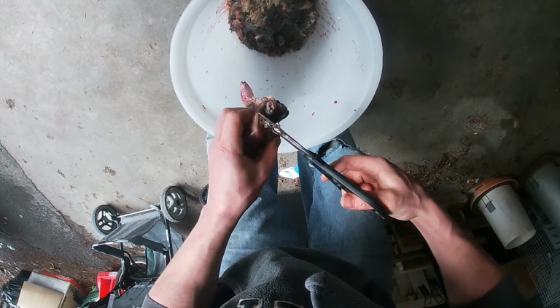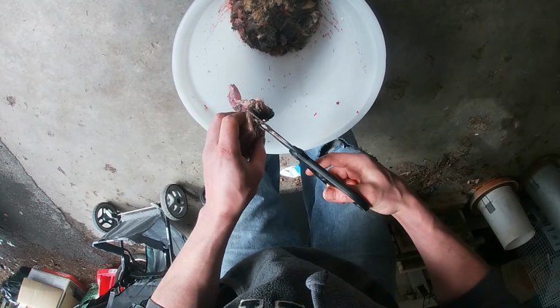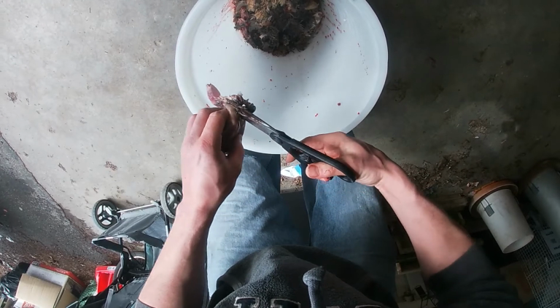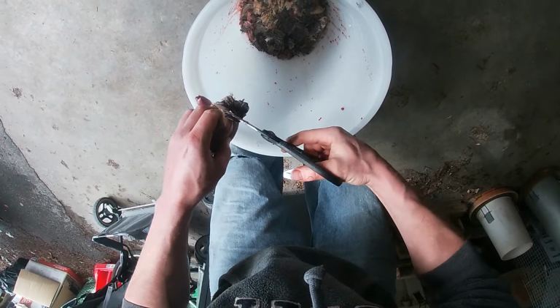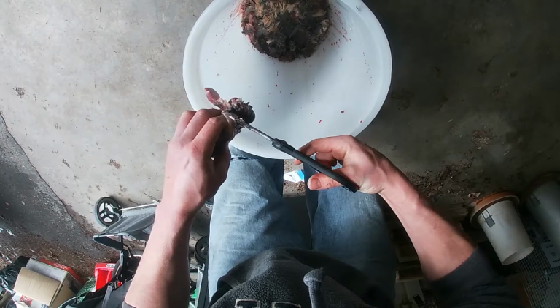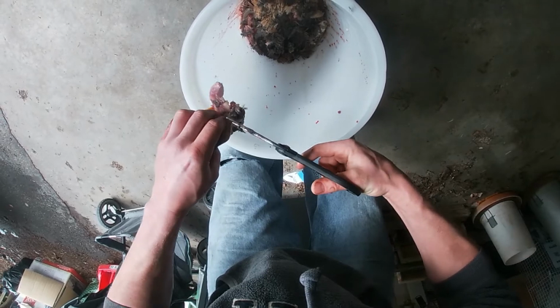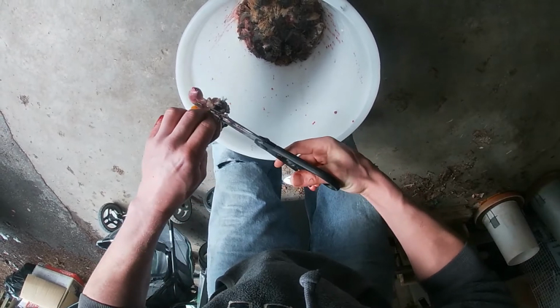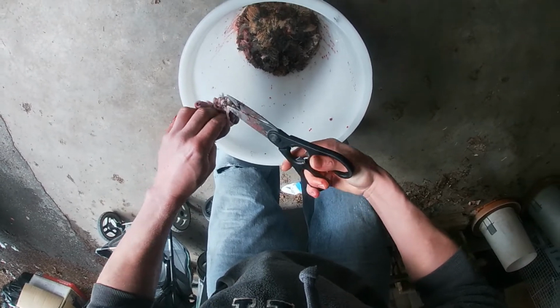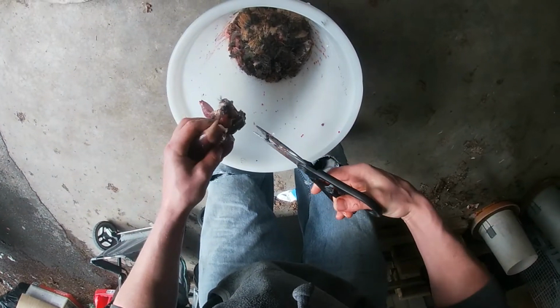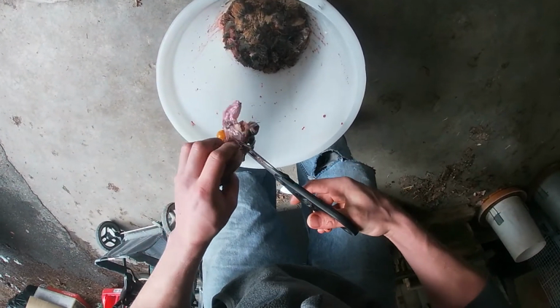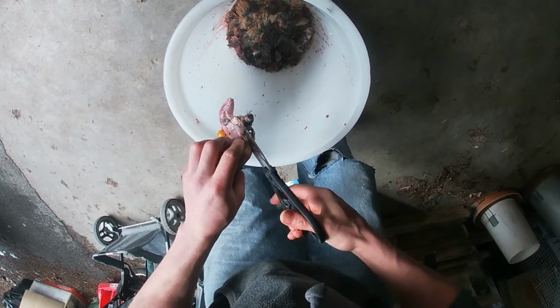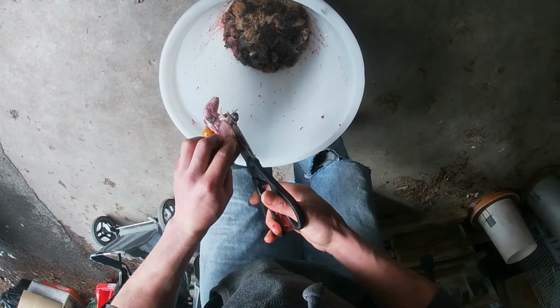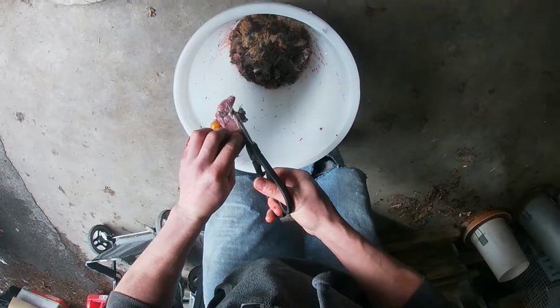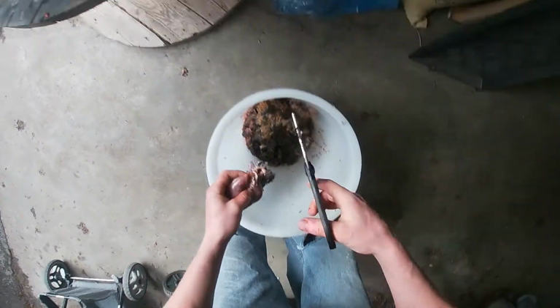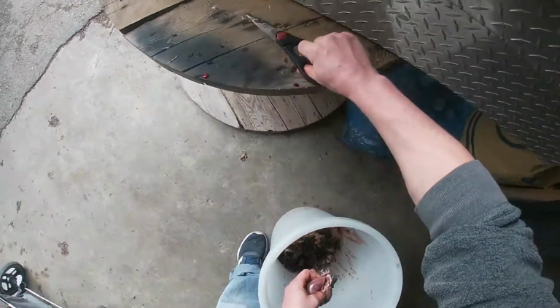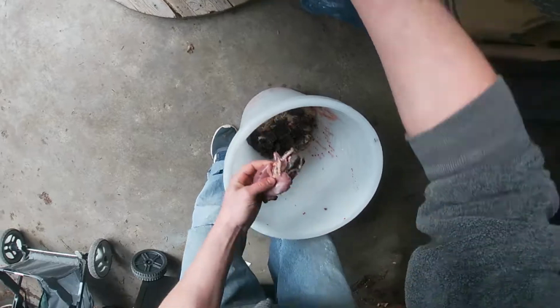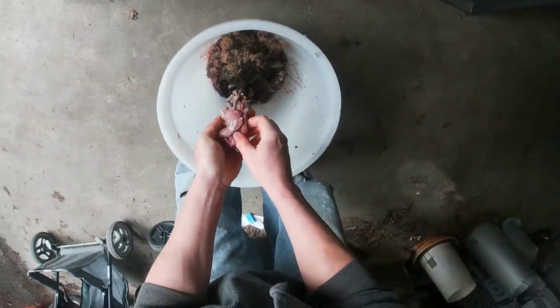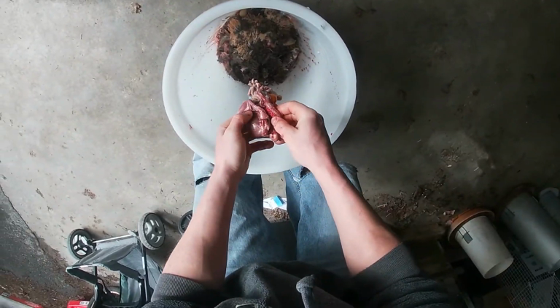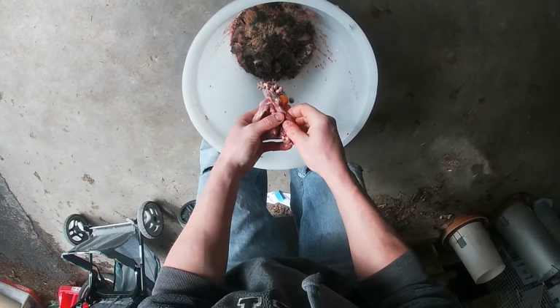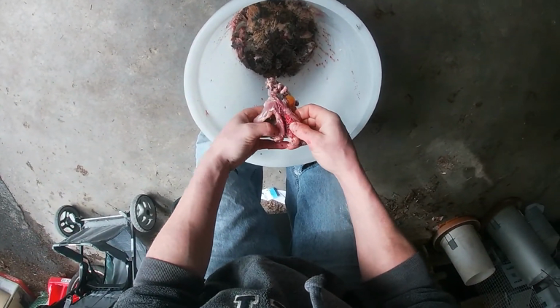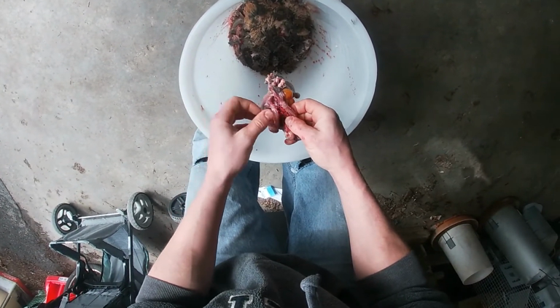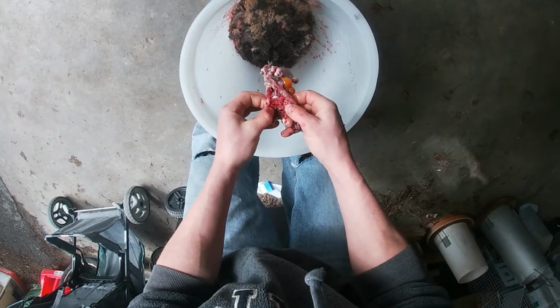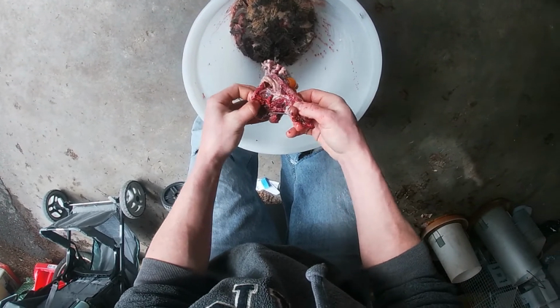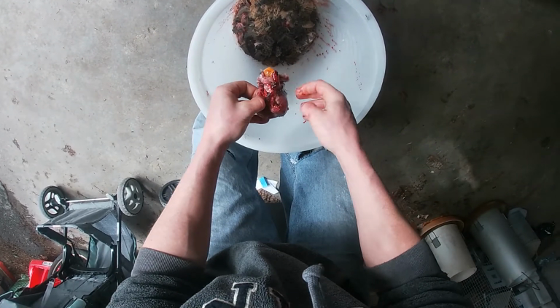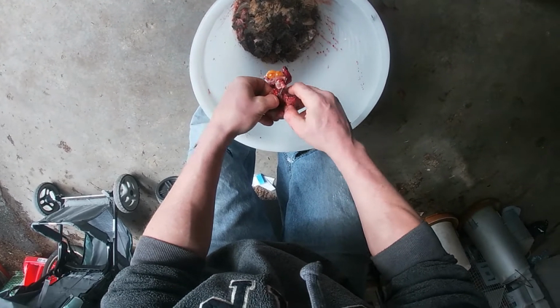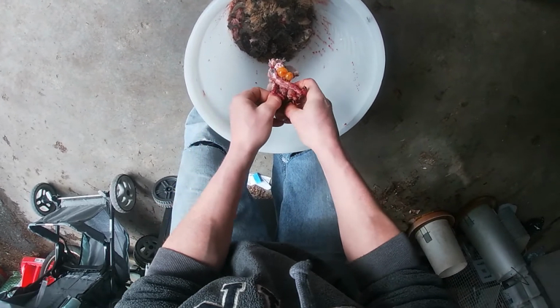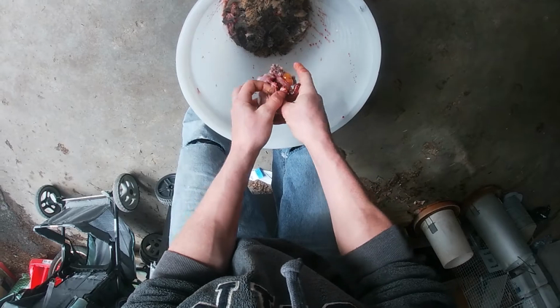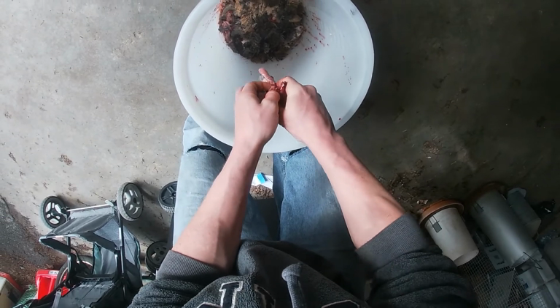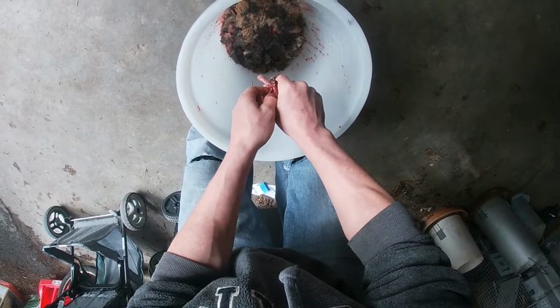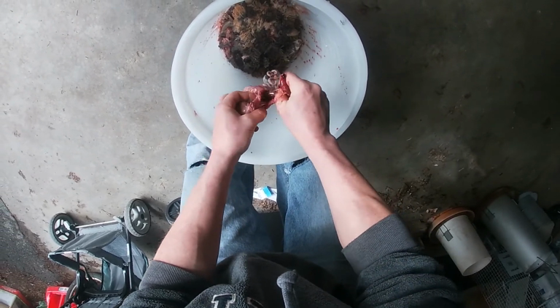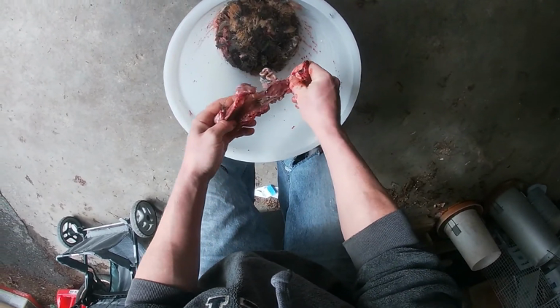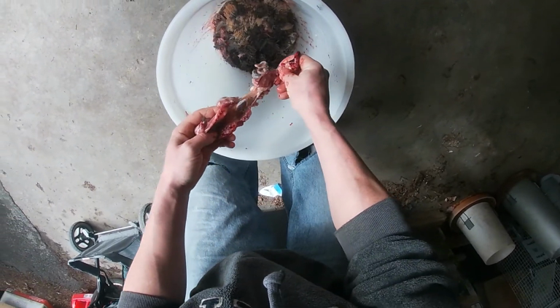So that's how I butcher and clean my quail. If you liked this video, learned anything, or found it useful, please hit the like button and subscribe for more videos like this one. Thanks for watching and I'll have more self-sustainability videos coming your way. God bless and stay safe out there.